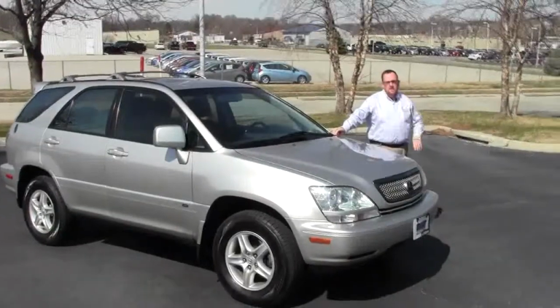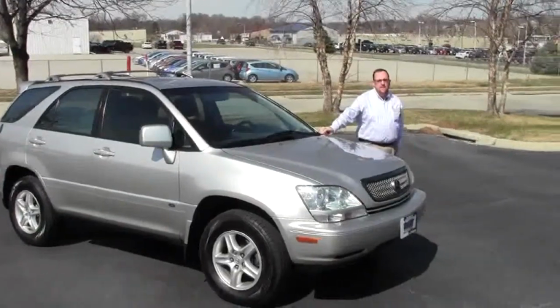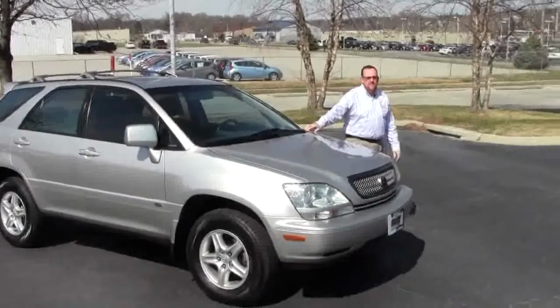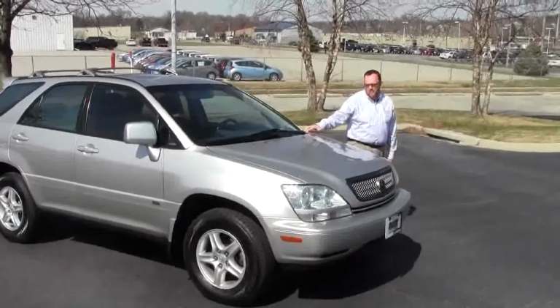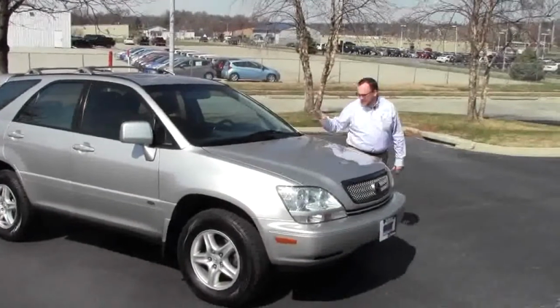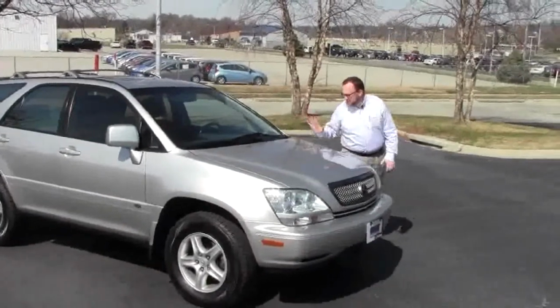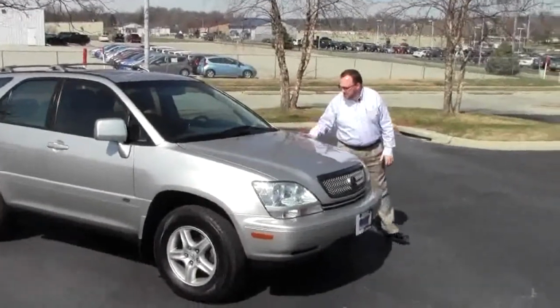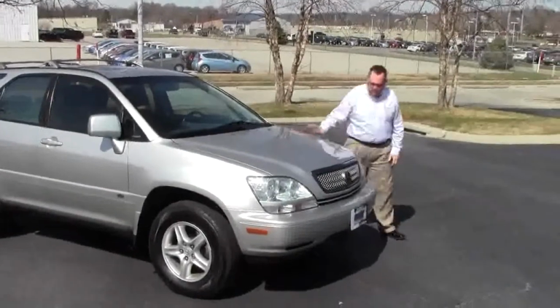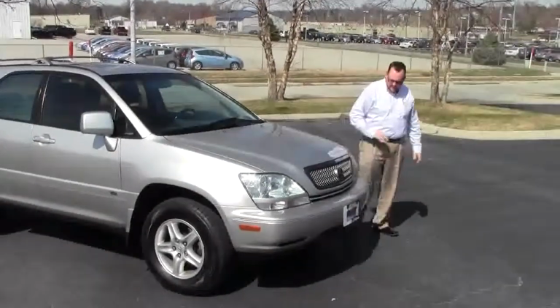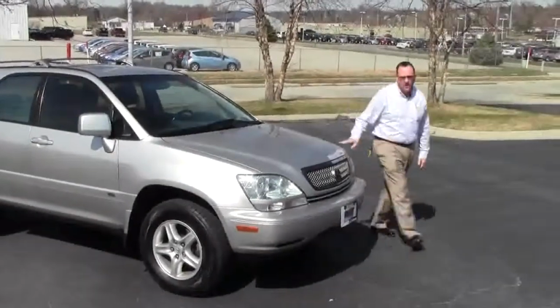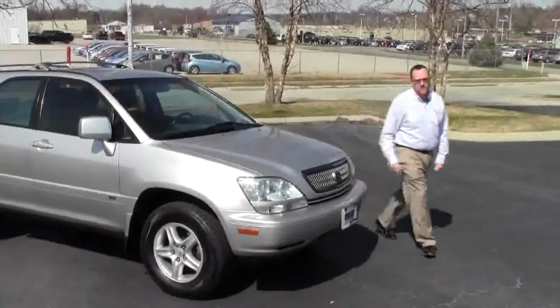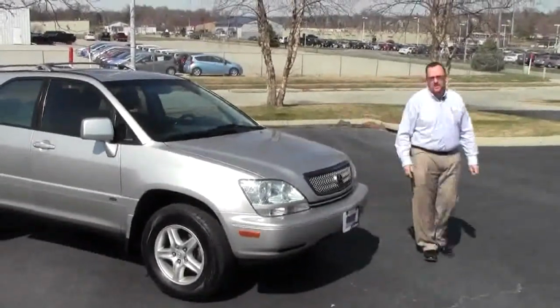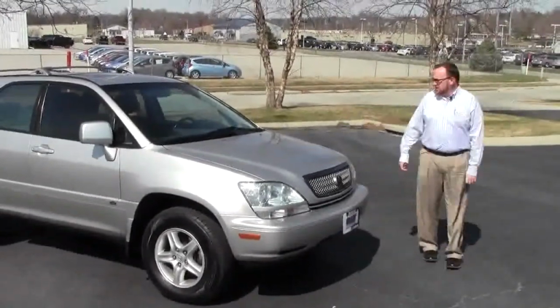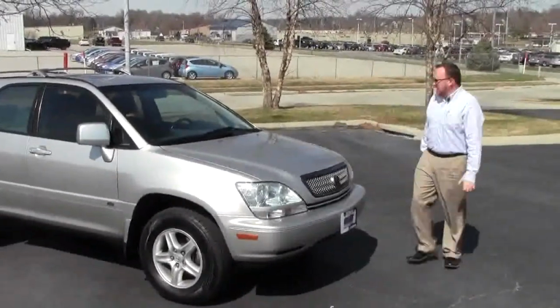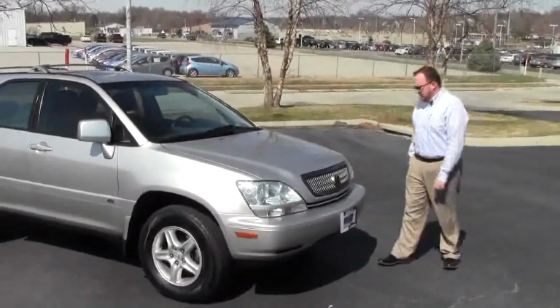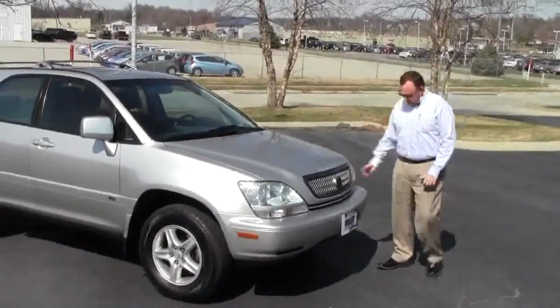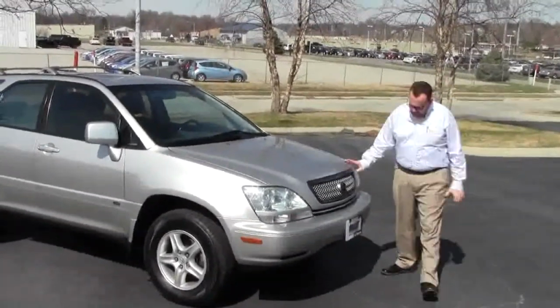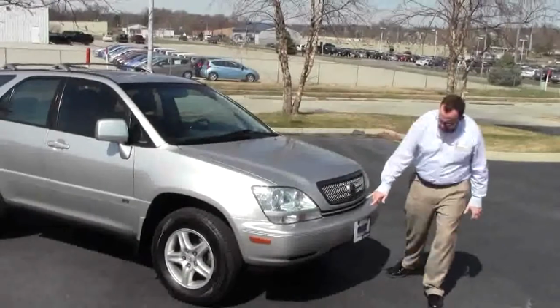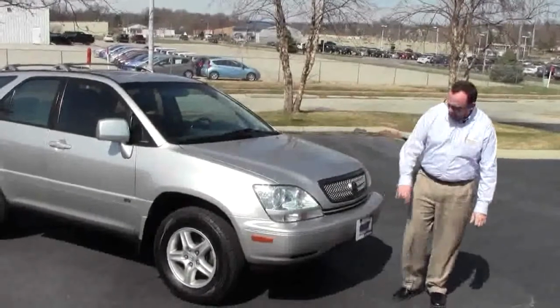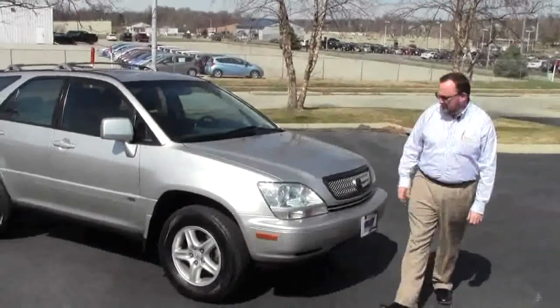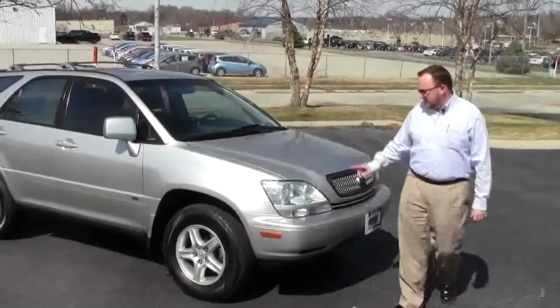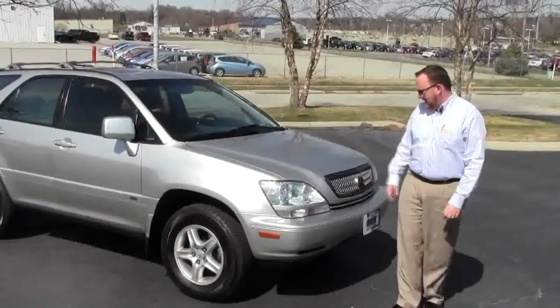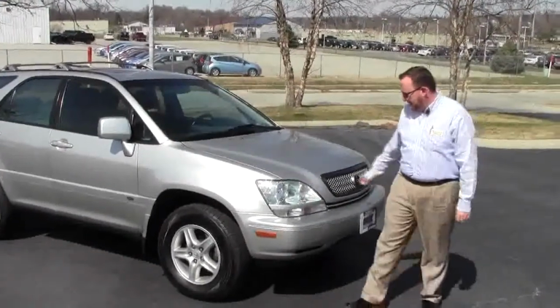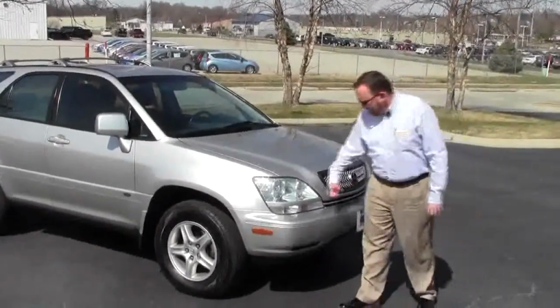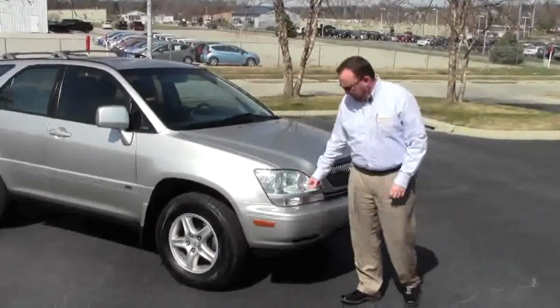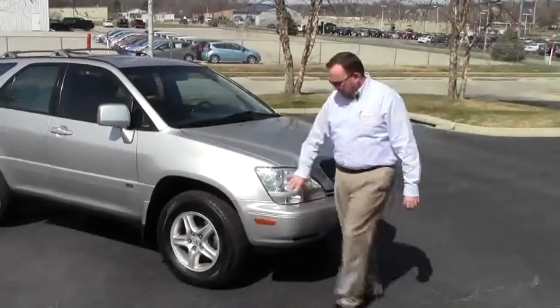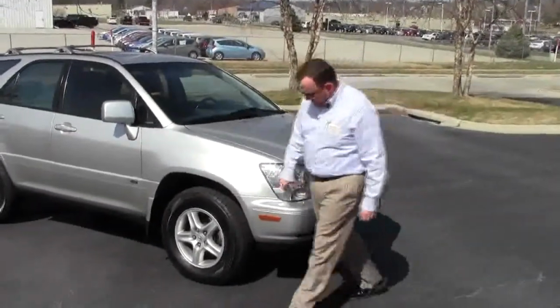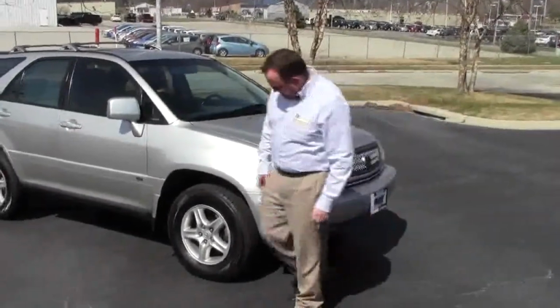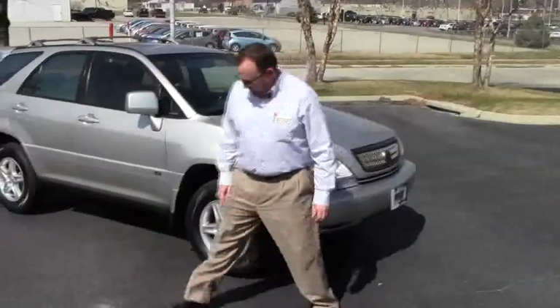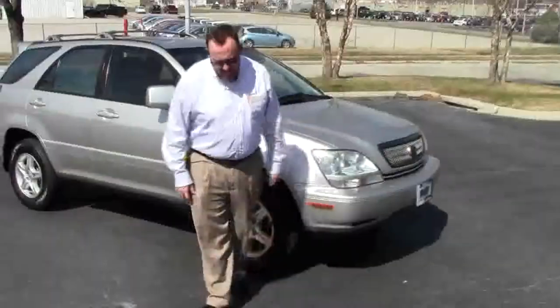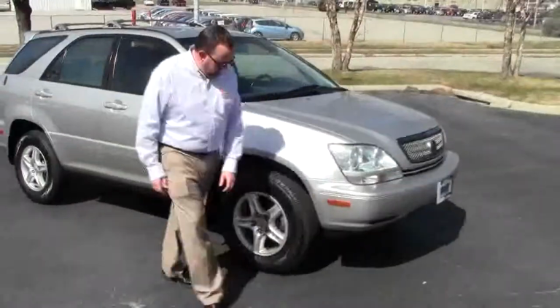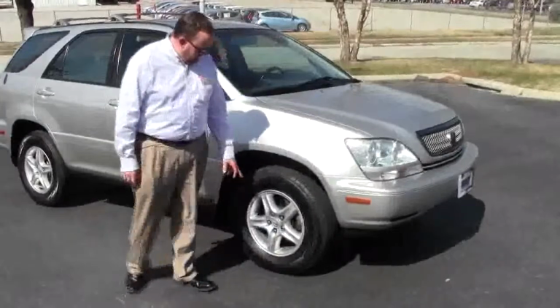Brian Kelly here for Honda Giant, here to show you this 2001 Lexus RX 300, just came in on trade. It has five mile-an-hour bumpers in front and back, Lexus covered wrap-around headlights, and 16-inch alloy wheels.